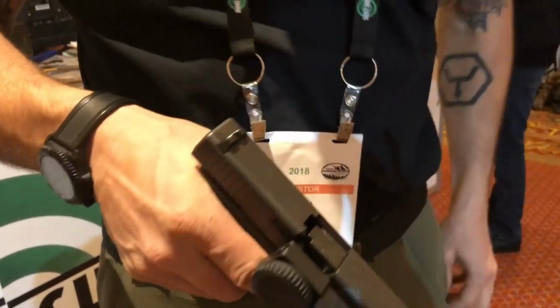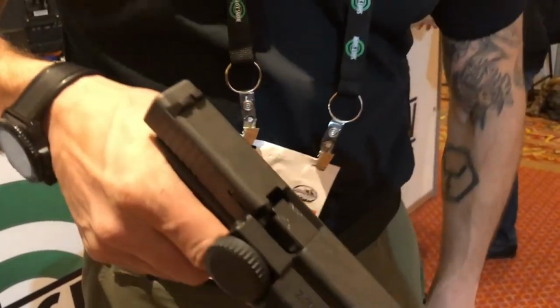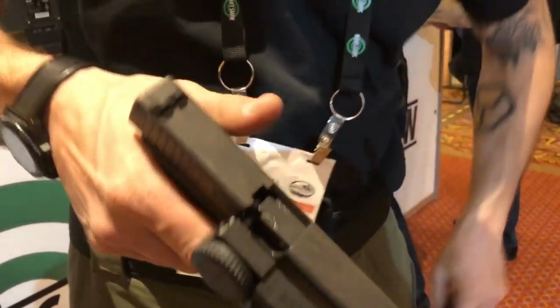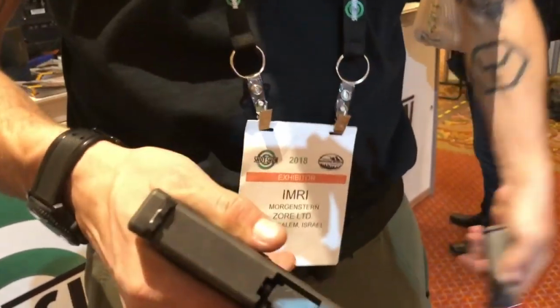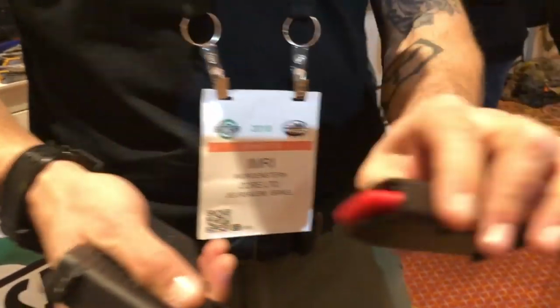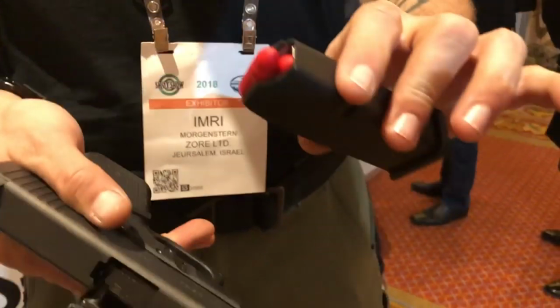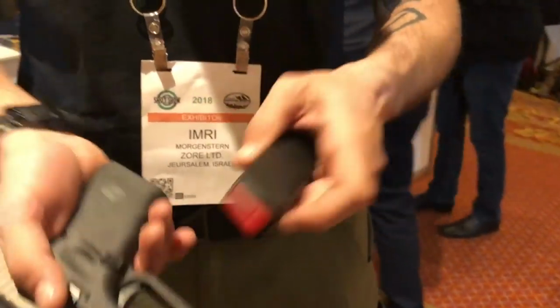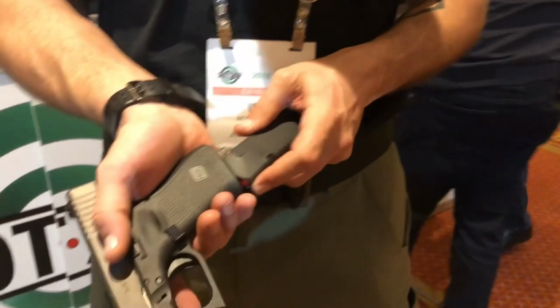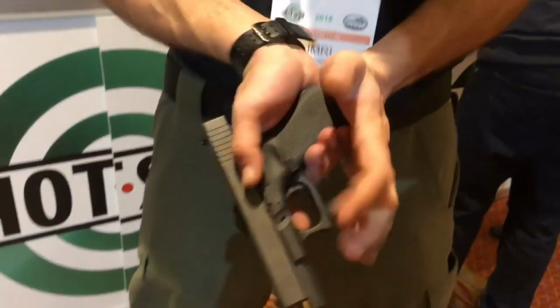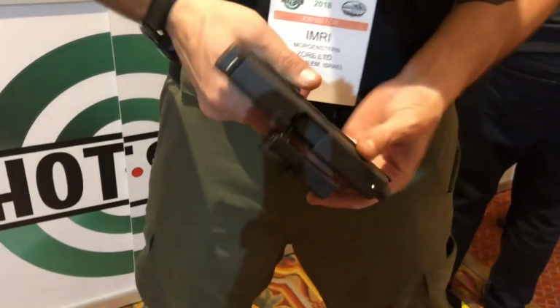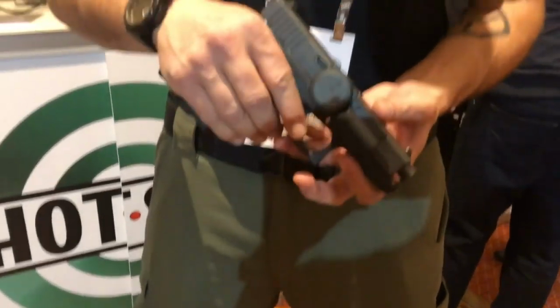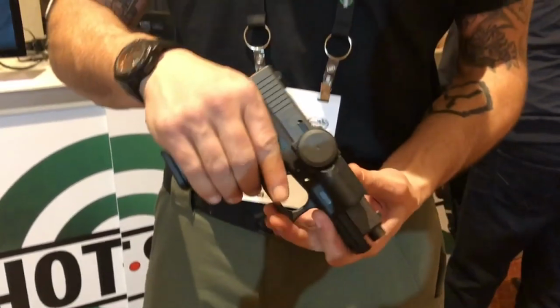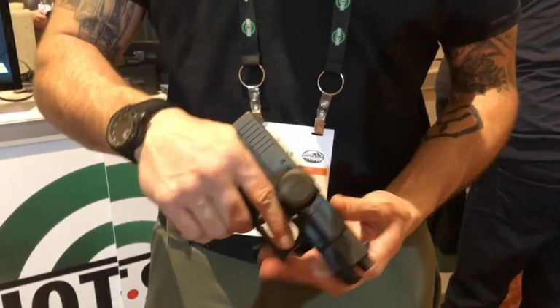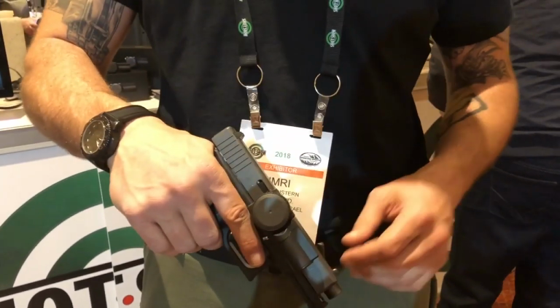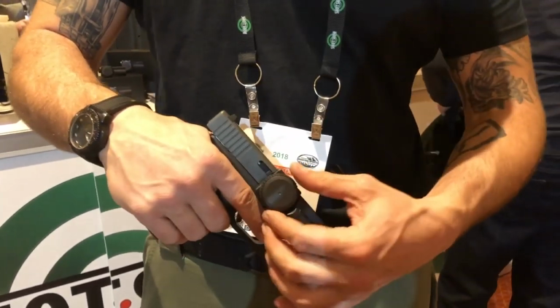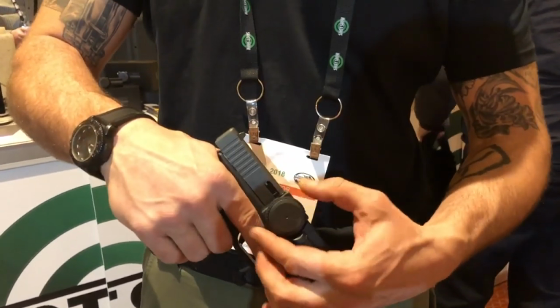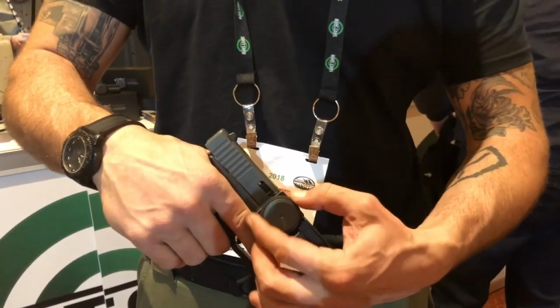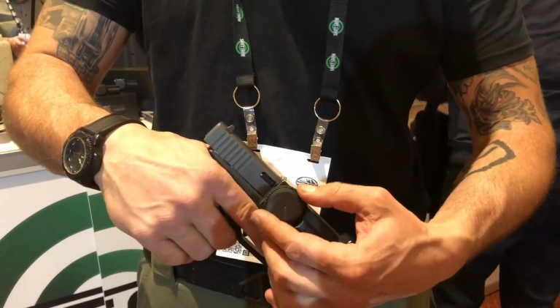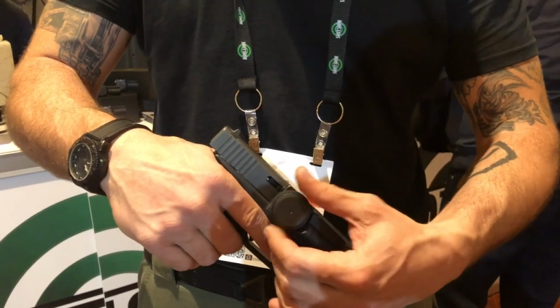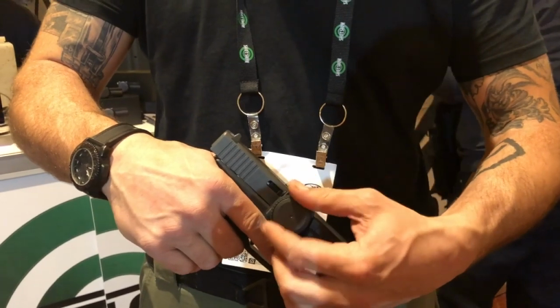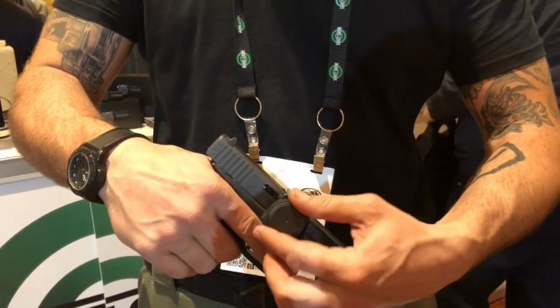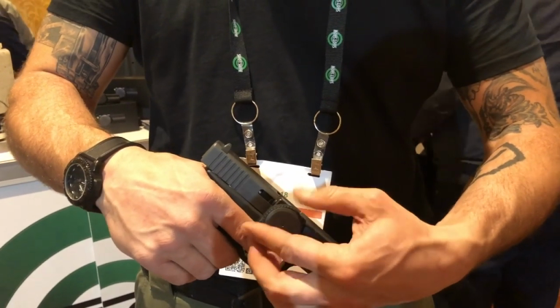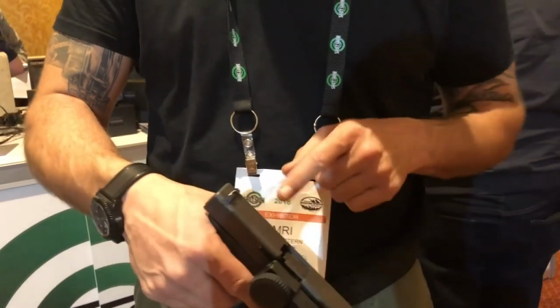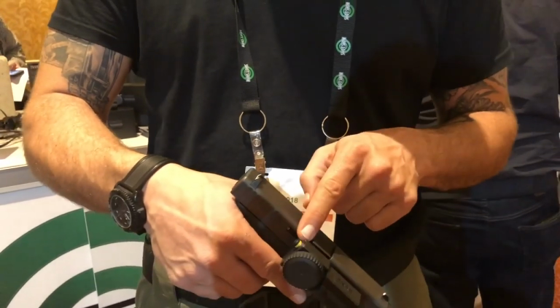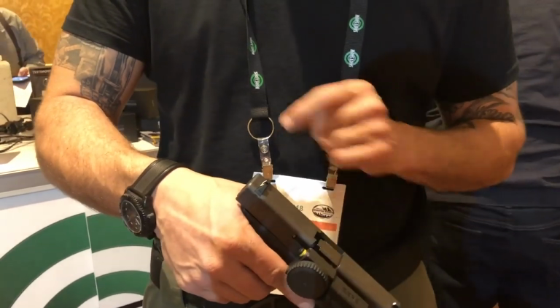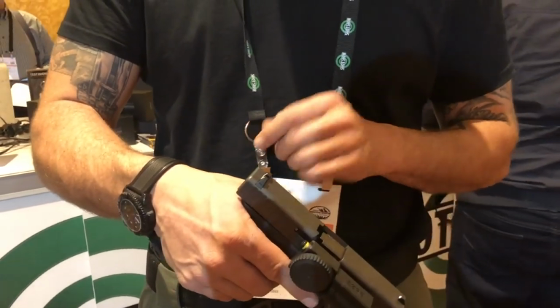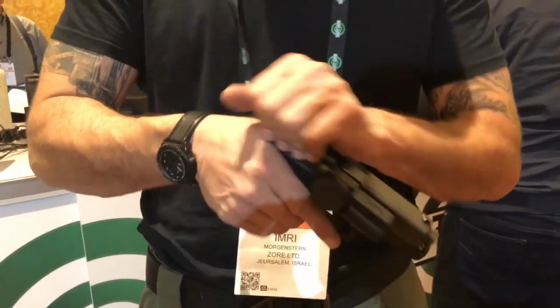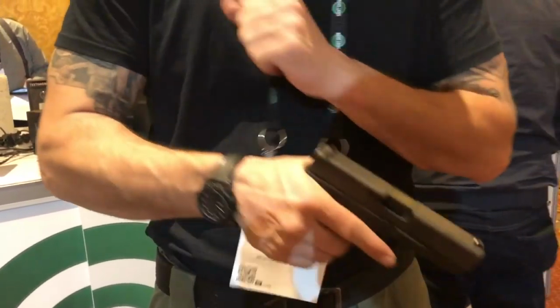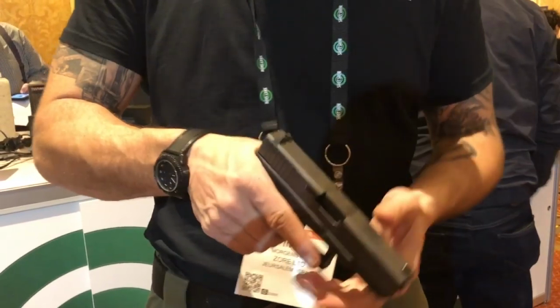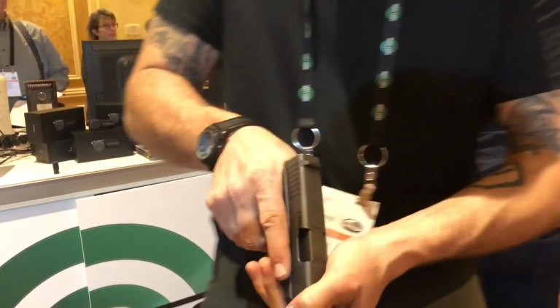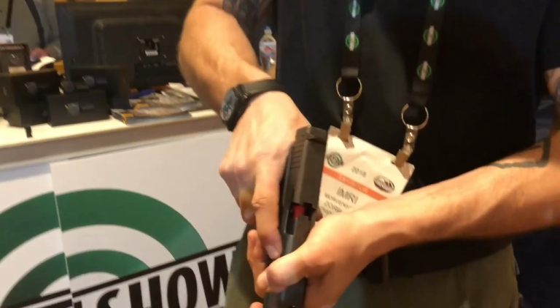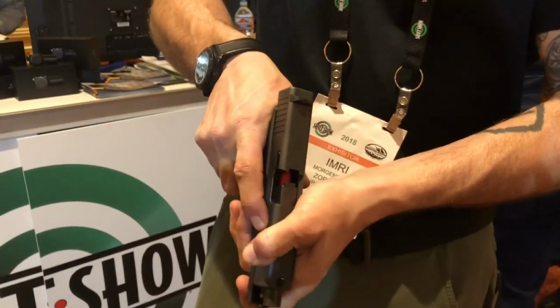This is designed to be kept with a magazine in the gun. It actually helps it eject a little smoother. I'm going to put my code in. As soon as the button pops open, I rack the slide and I'm hot.